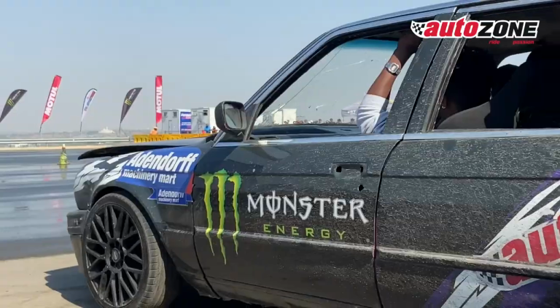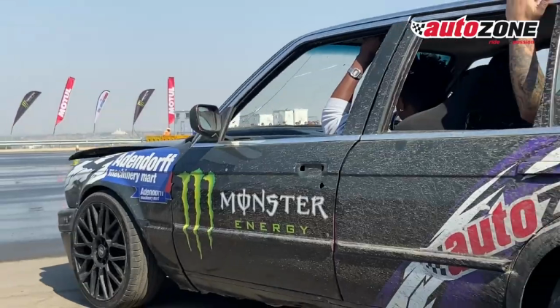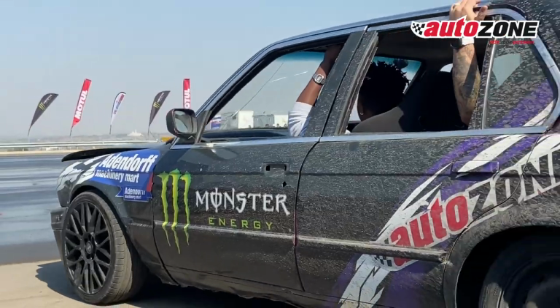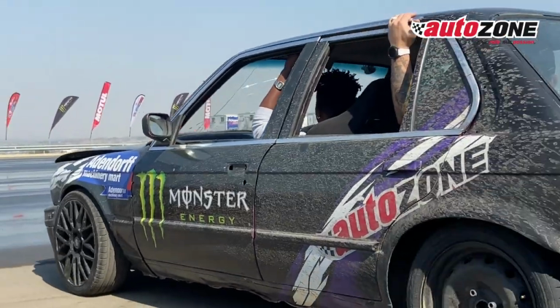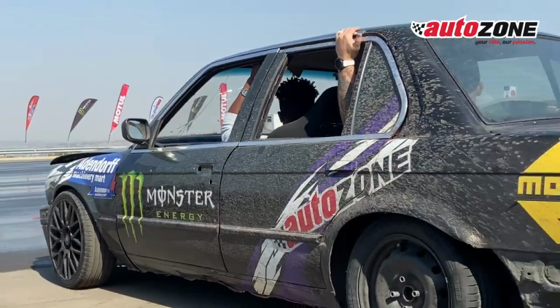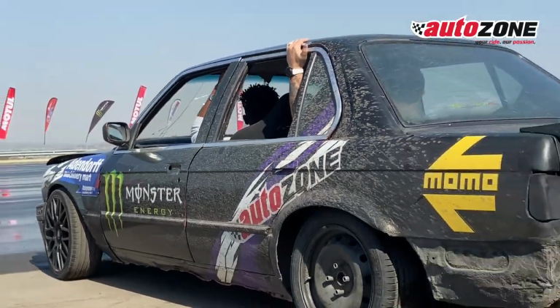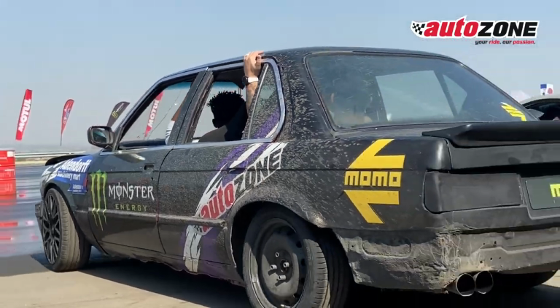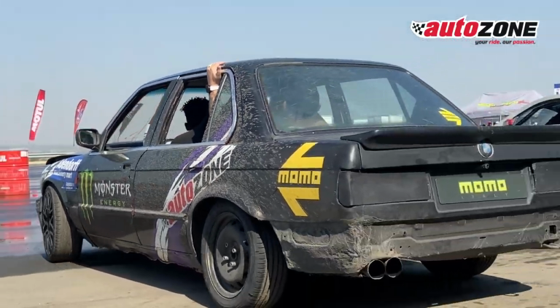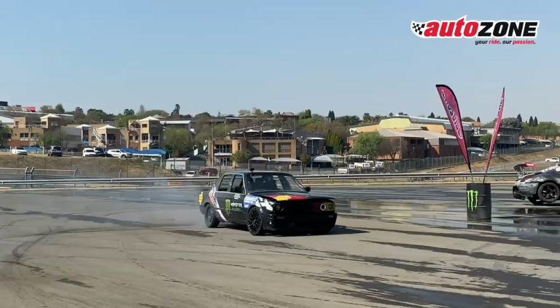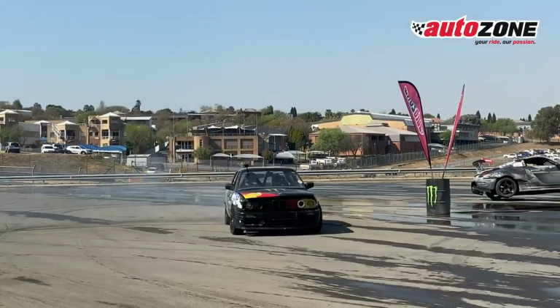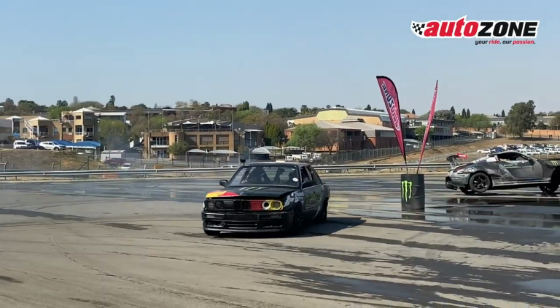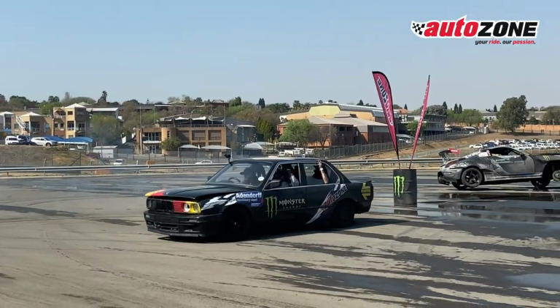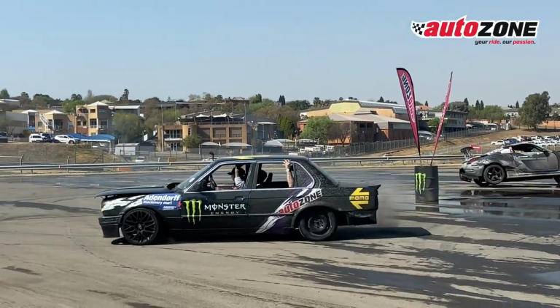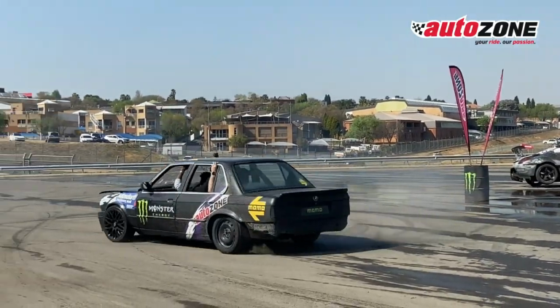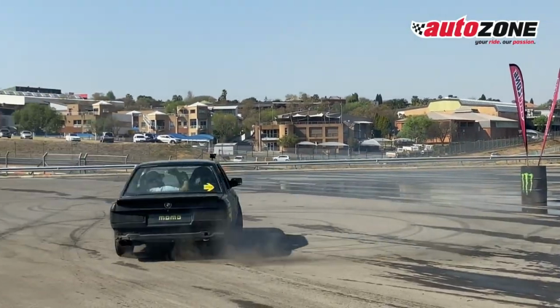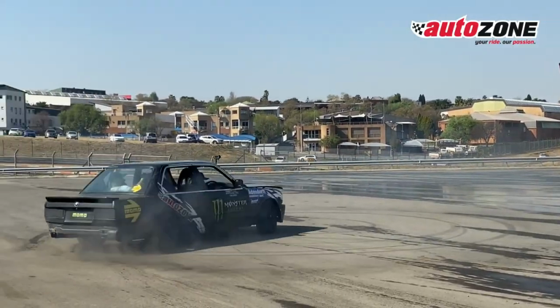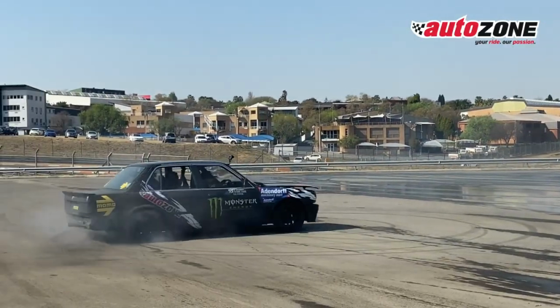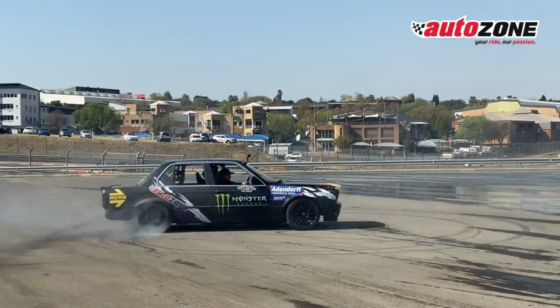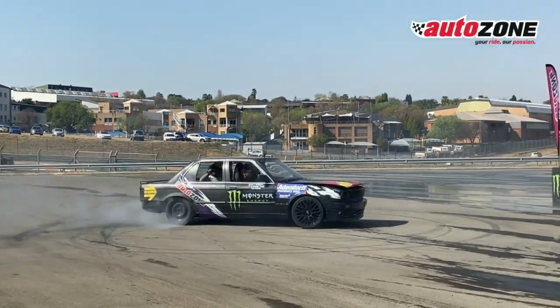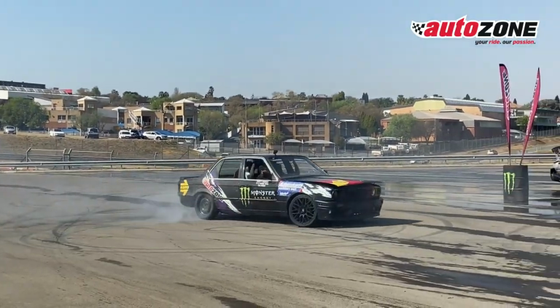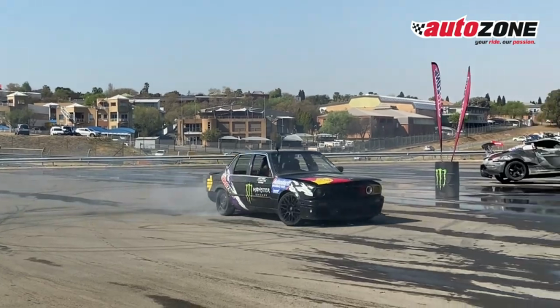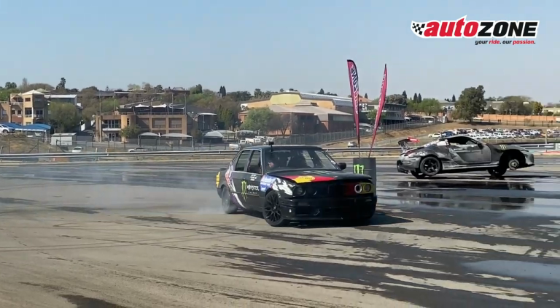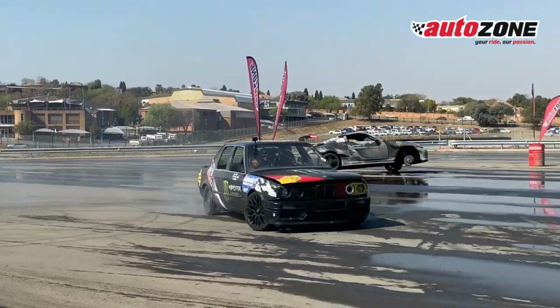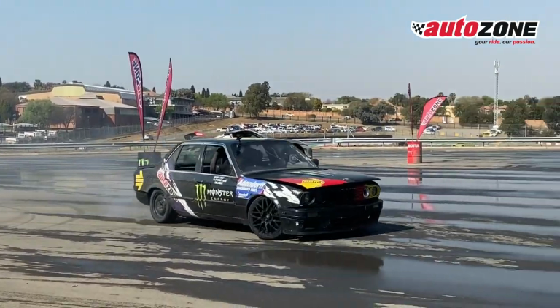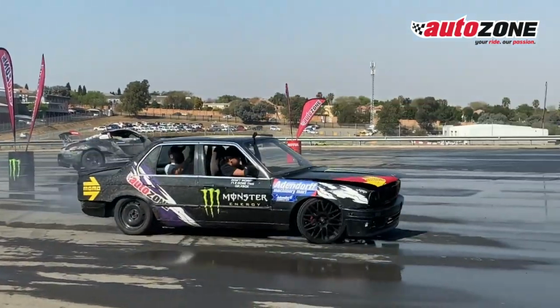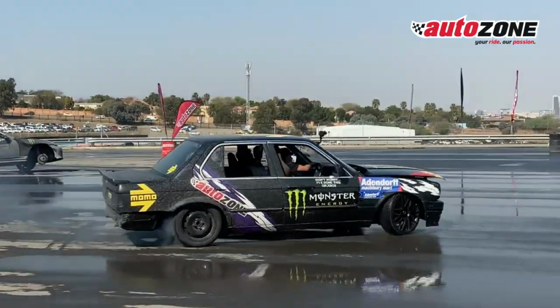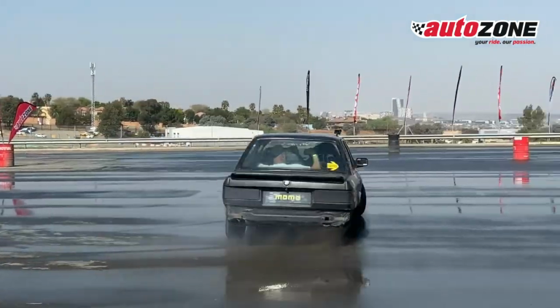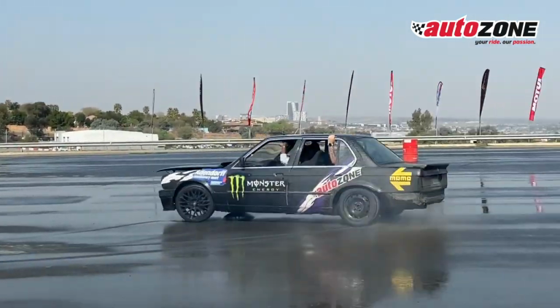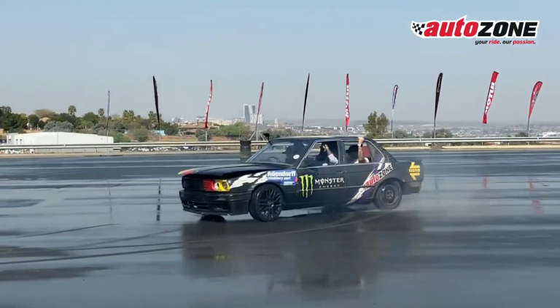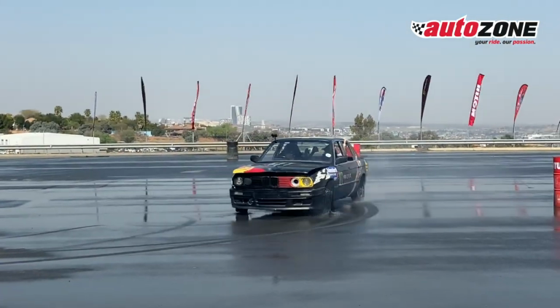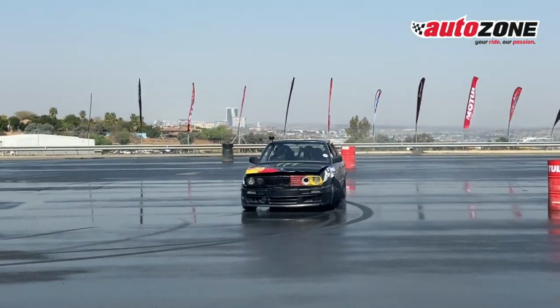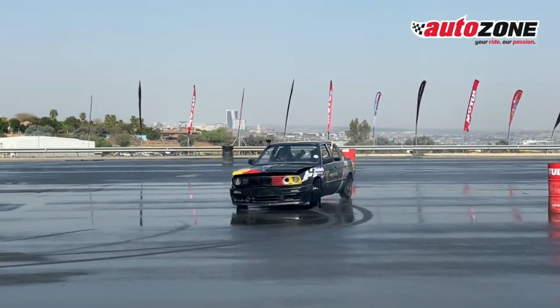So gear up, clean those brakes, and let's make your stopping power as legendary as your spins. I'll catch you in the winner's circle, AutoZone fans. Keep those brakes clean and keep winning.